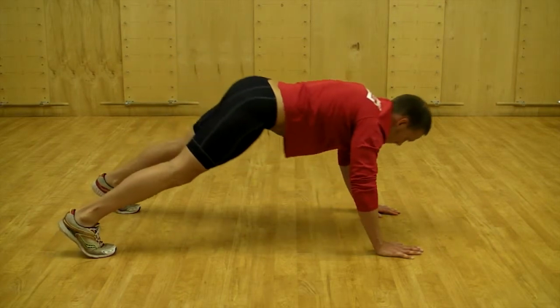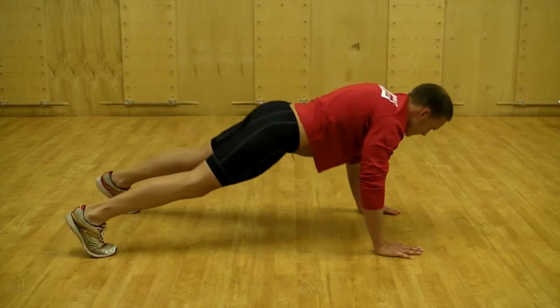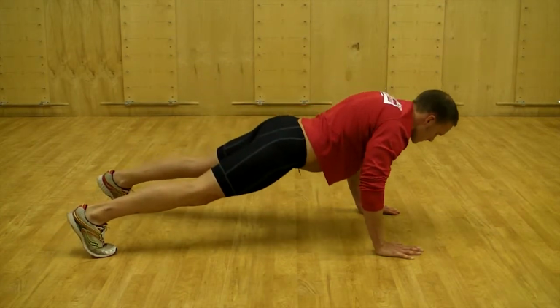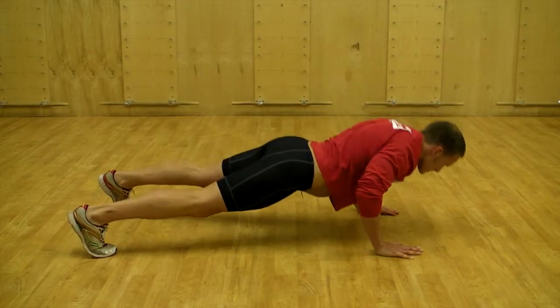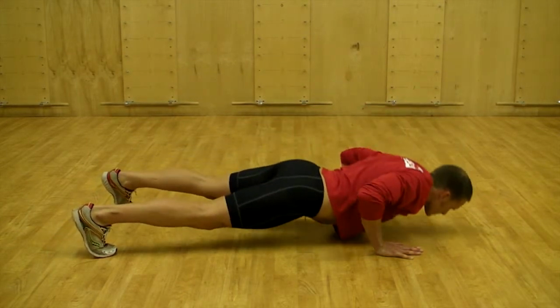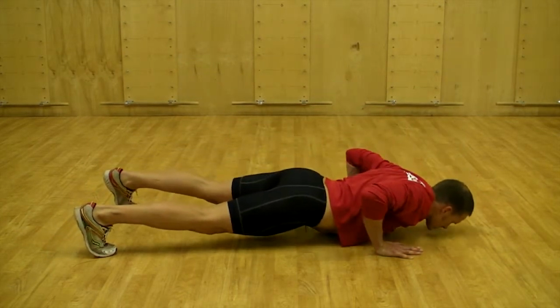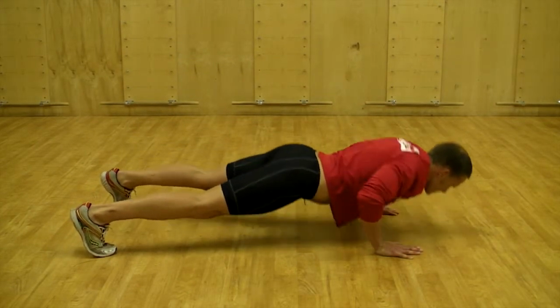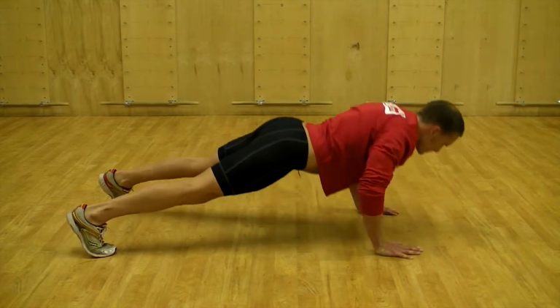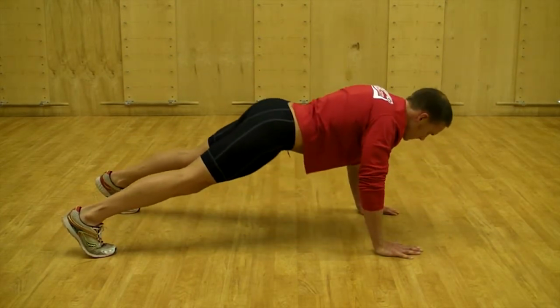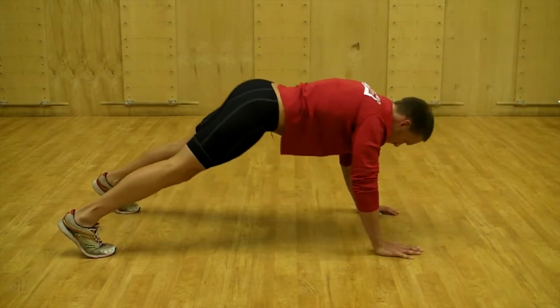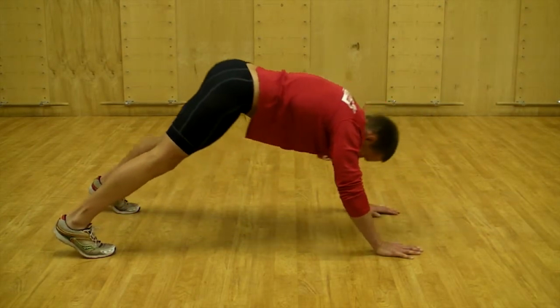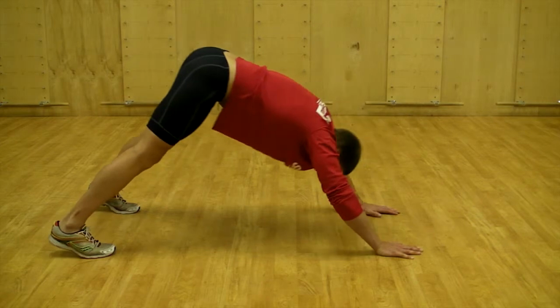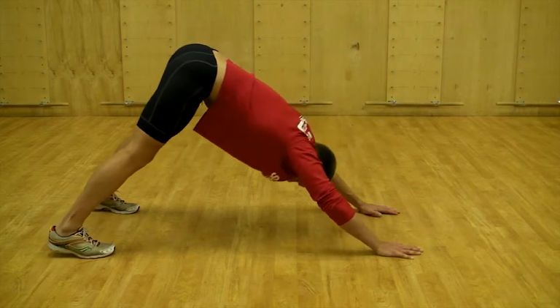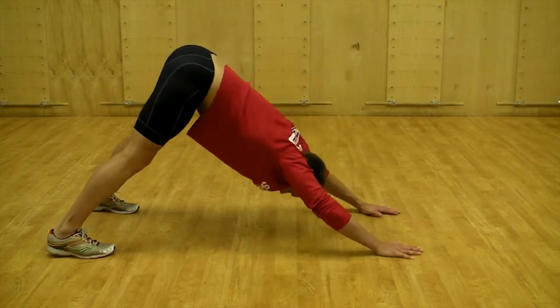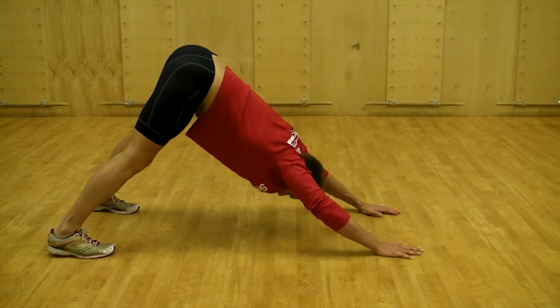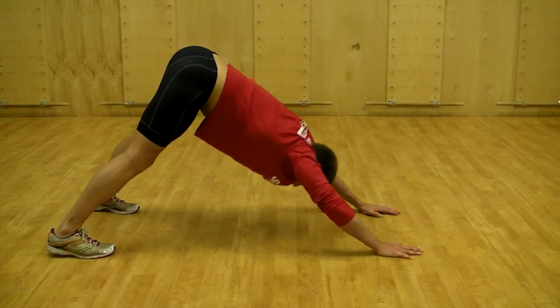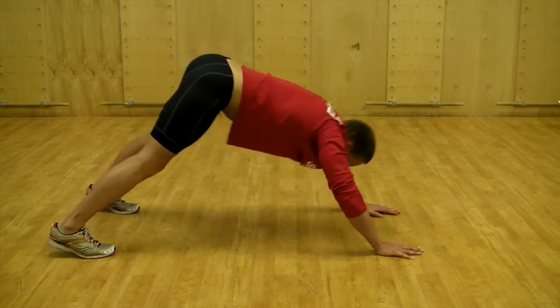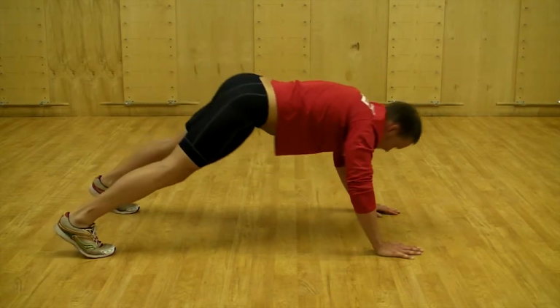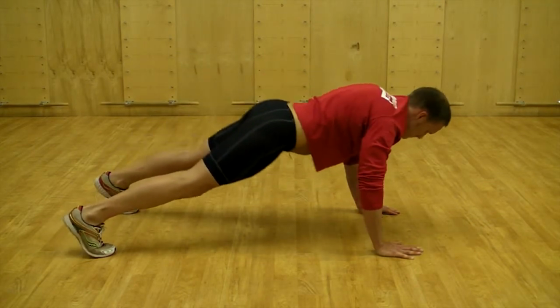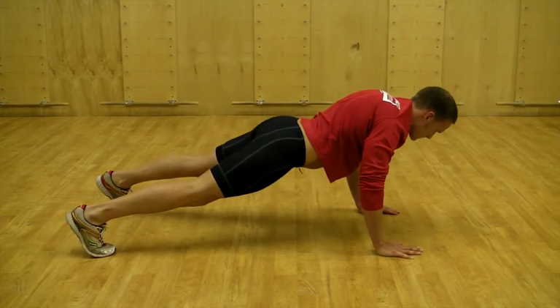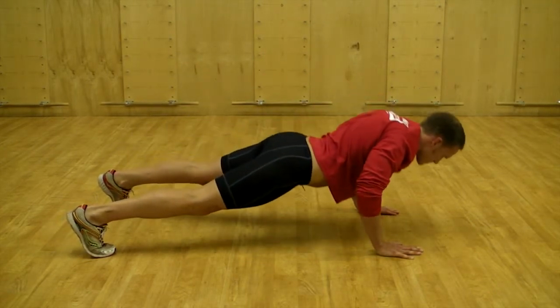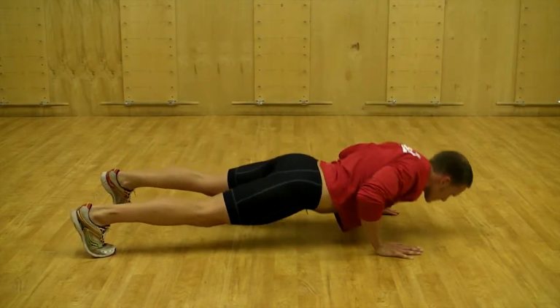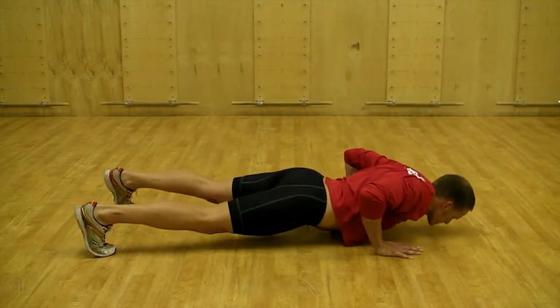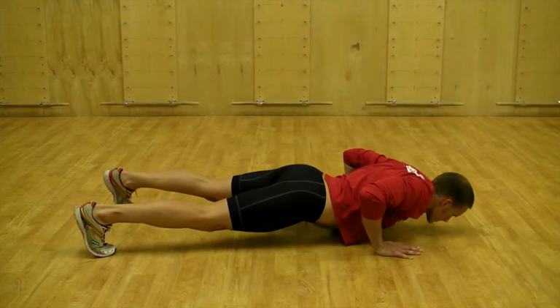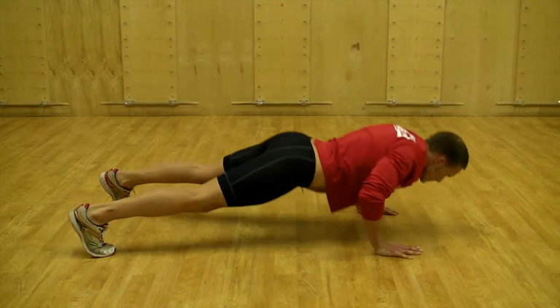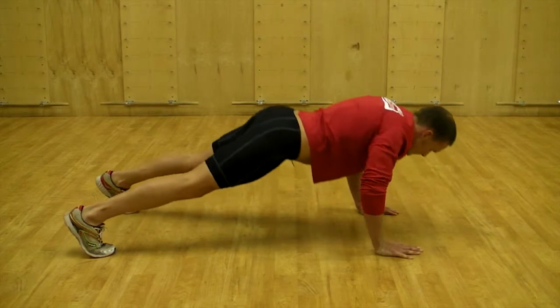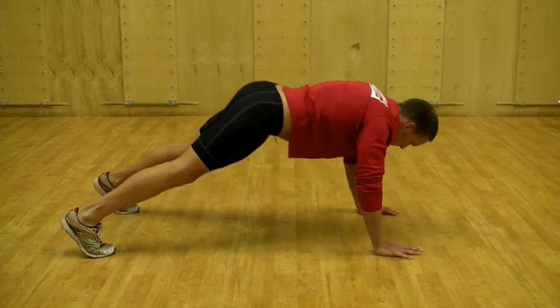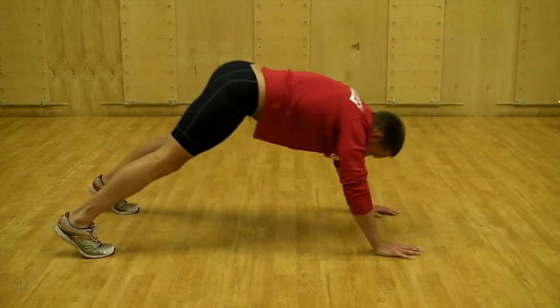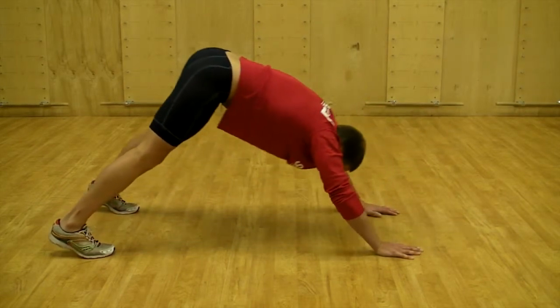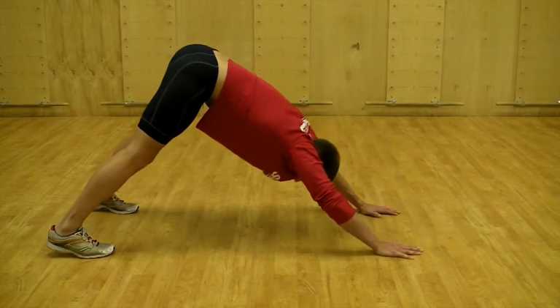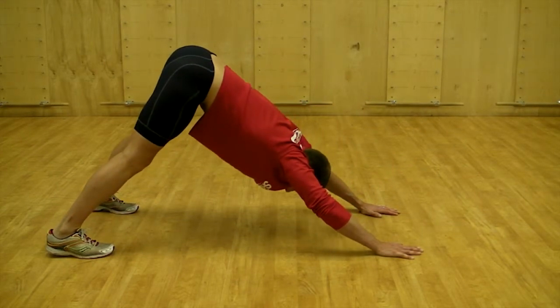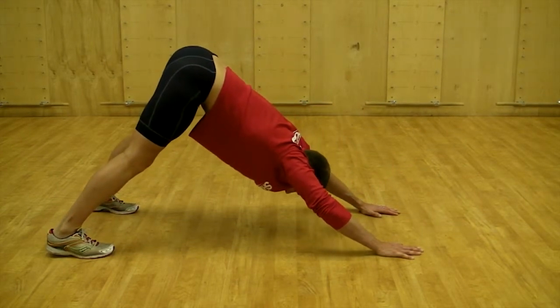Allow your heels to lower towards the floor as you raise the hips. Once in the down dog position, take a moment to breathe and create length into your spine as you push your hands and heels into the floor.